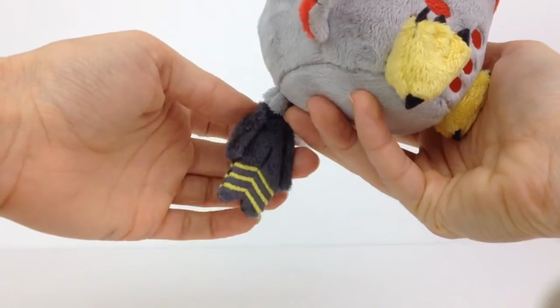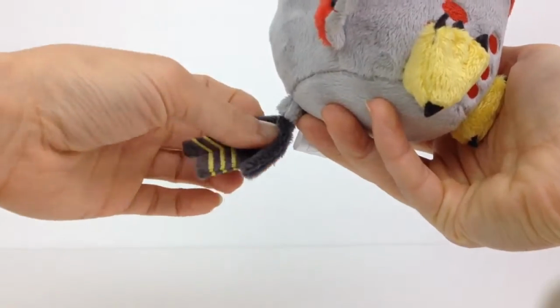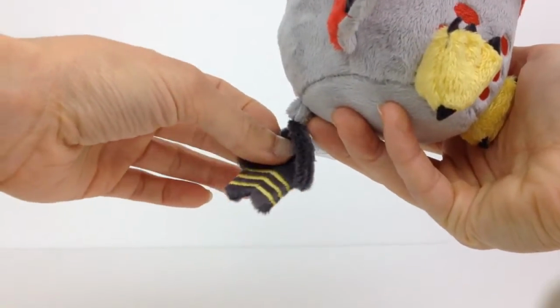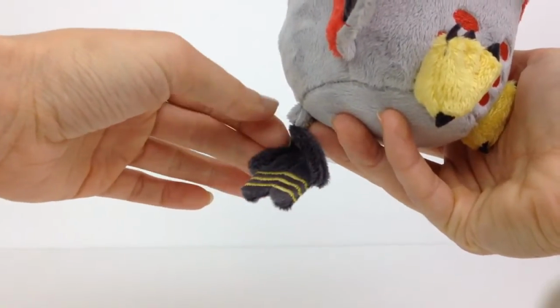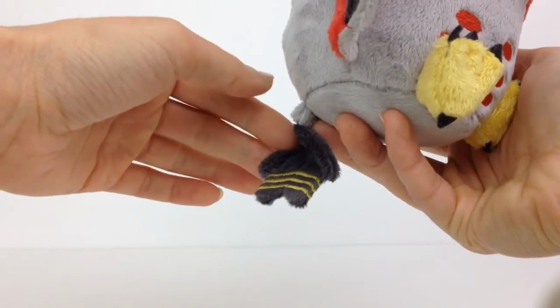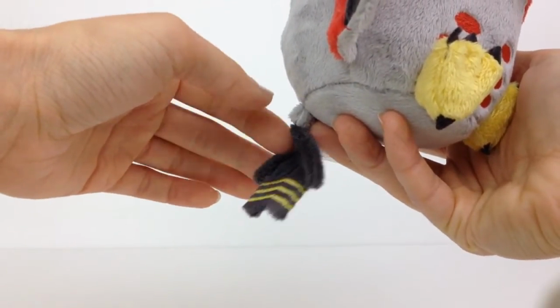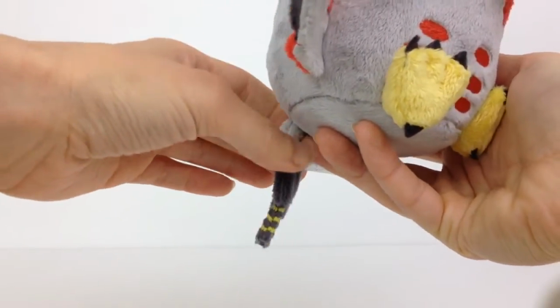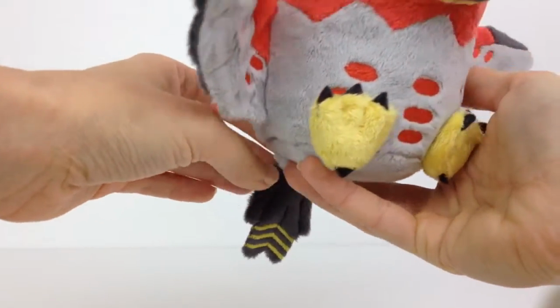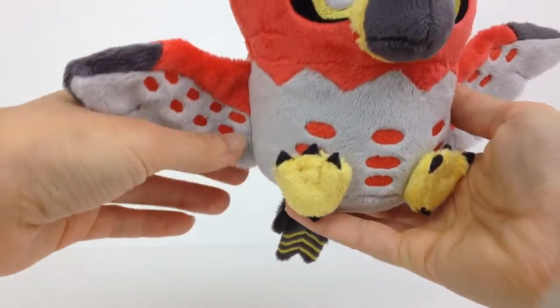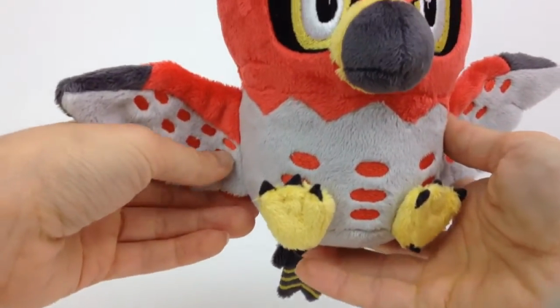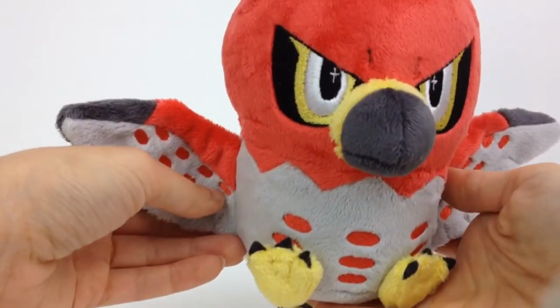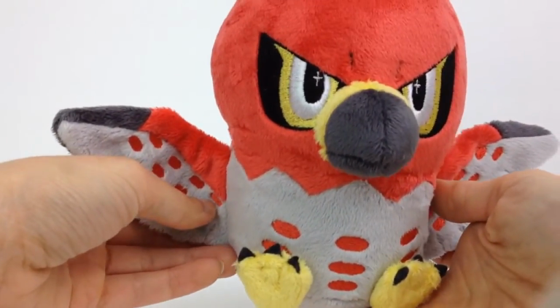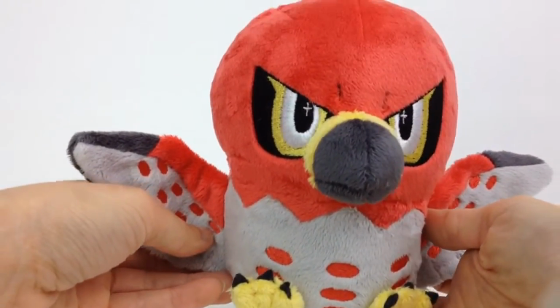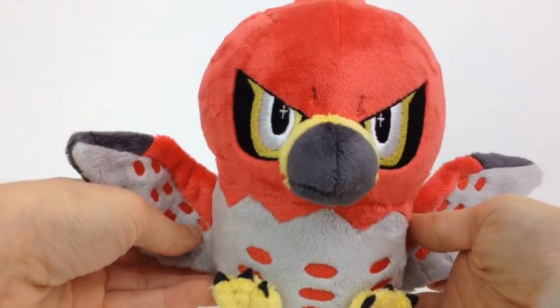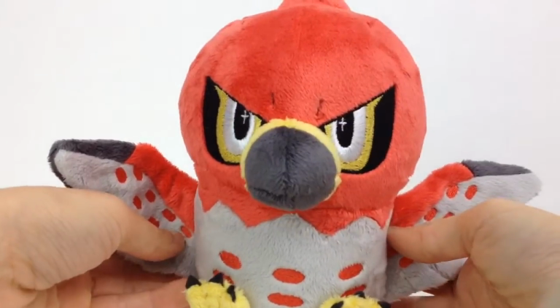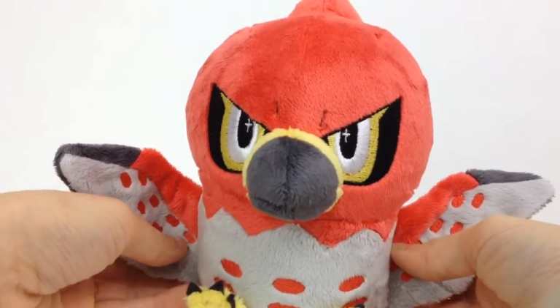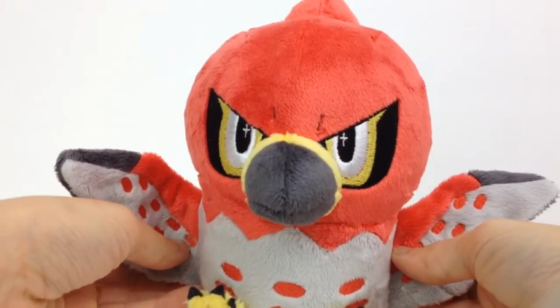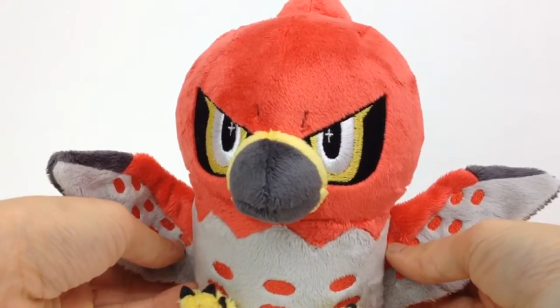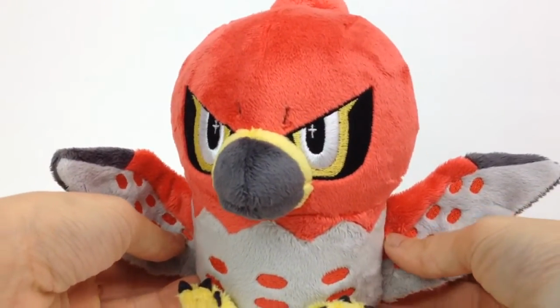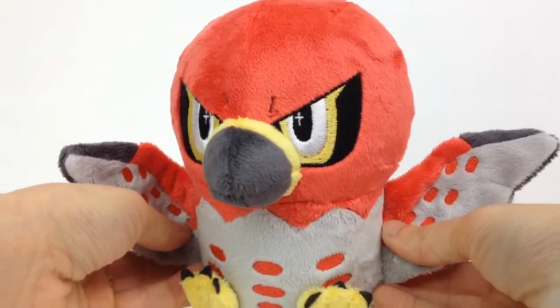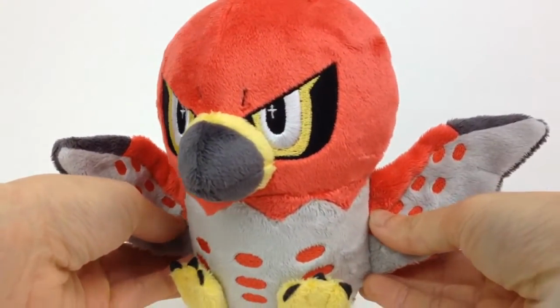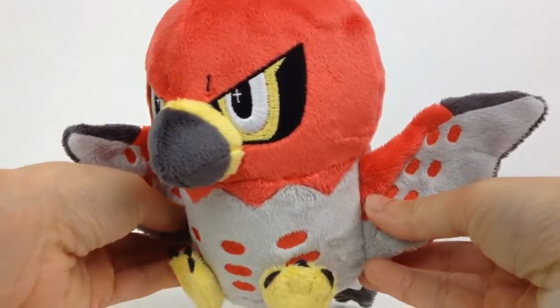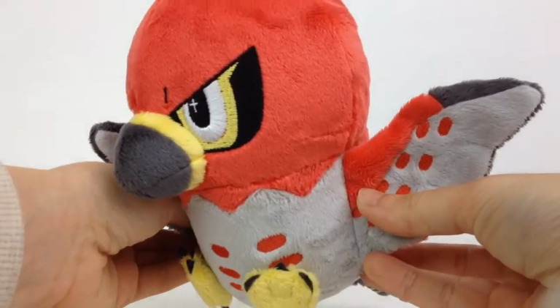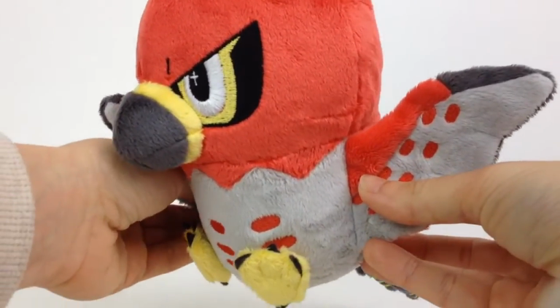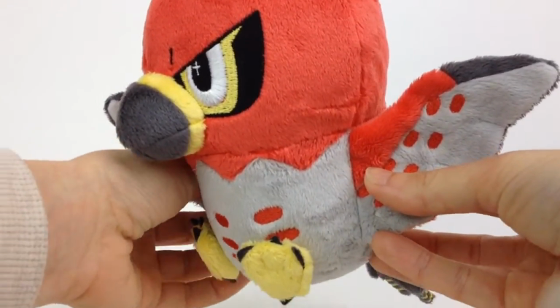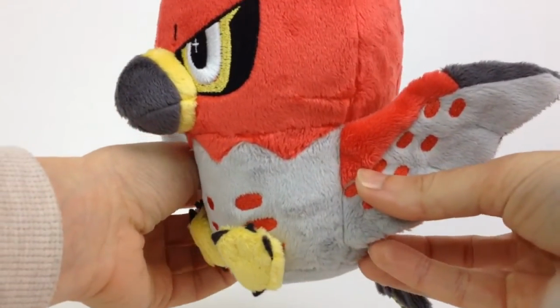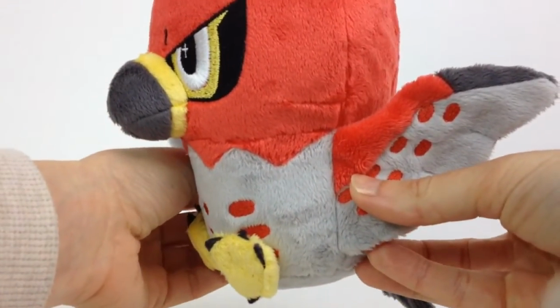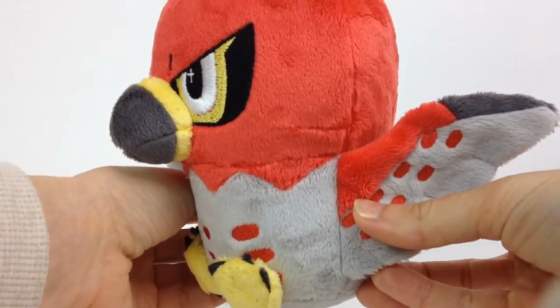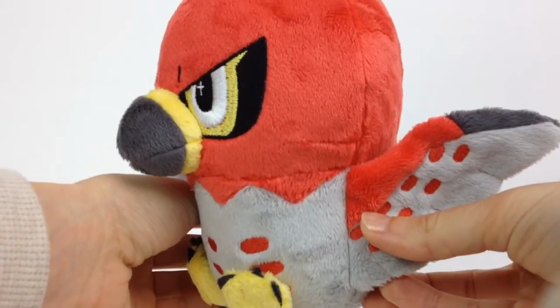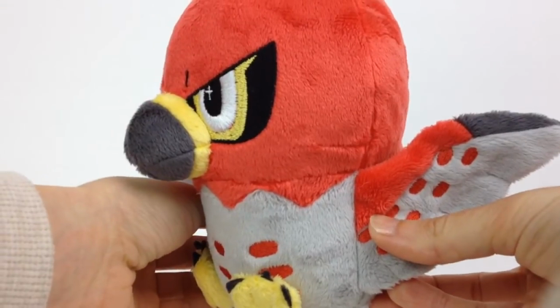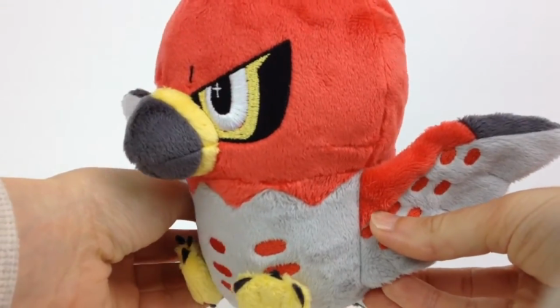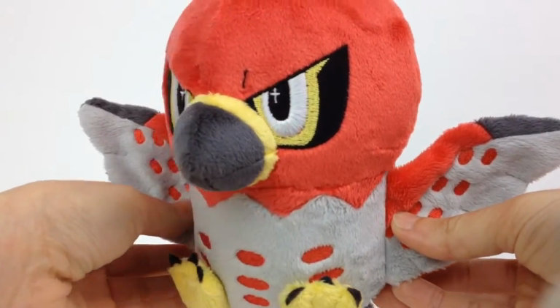I do offer custom digitizing and embroidery services for all of my custom plush orders. It's just a really nice professional finish to your plush — it makes it a high quality collectible item.